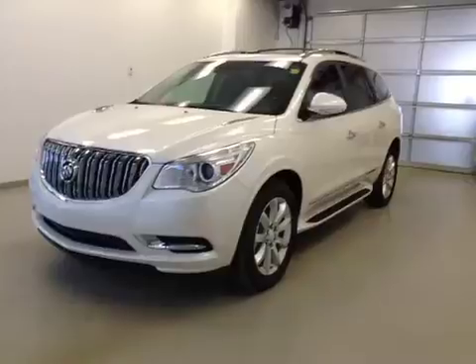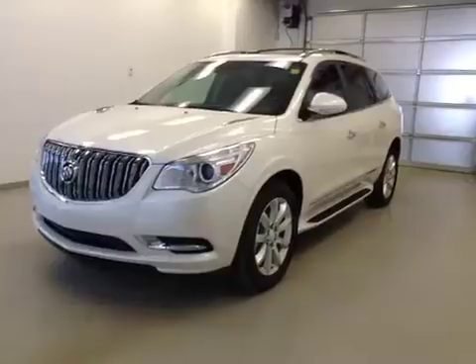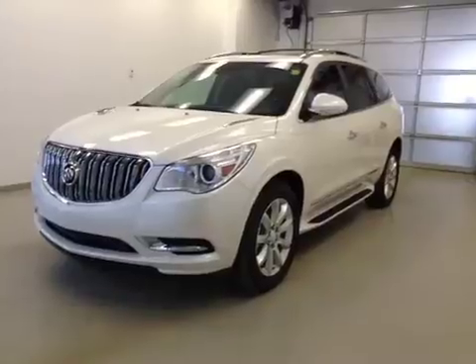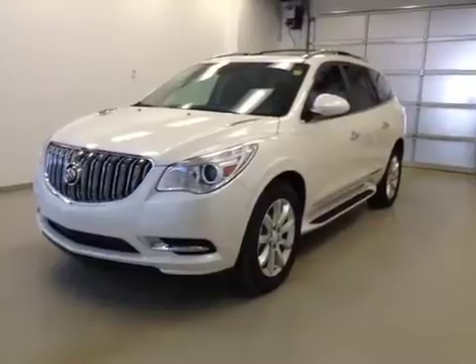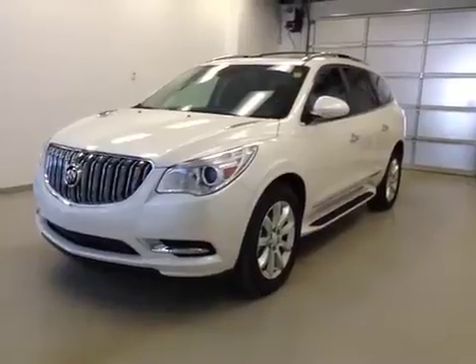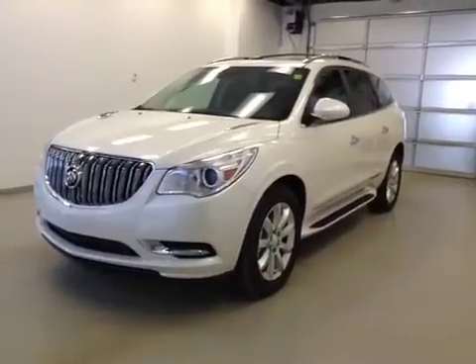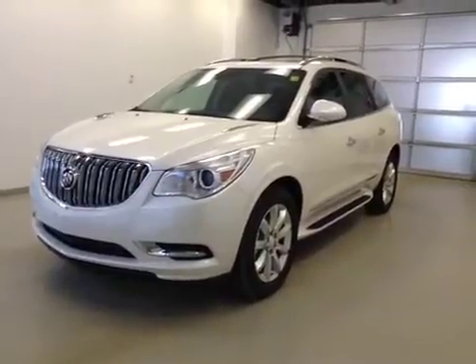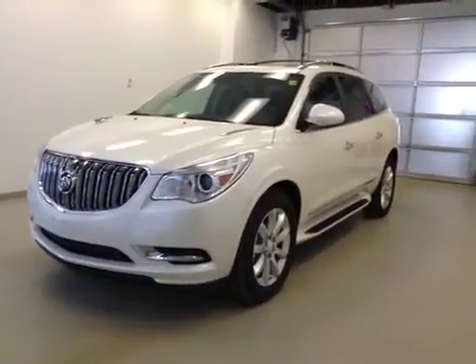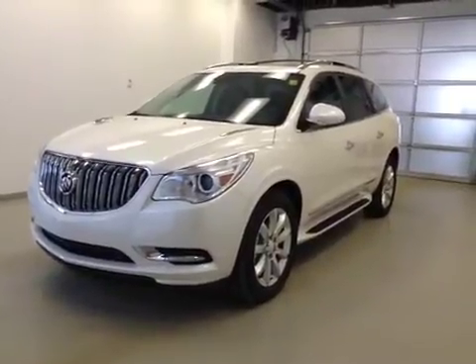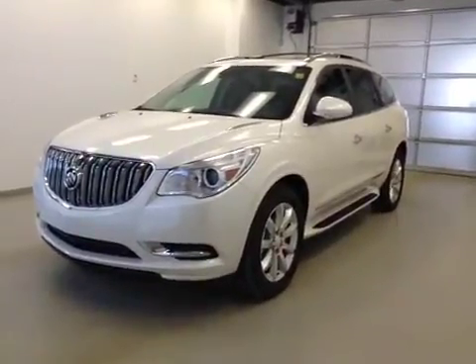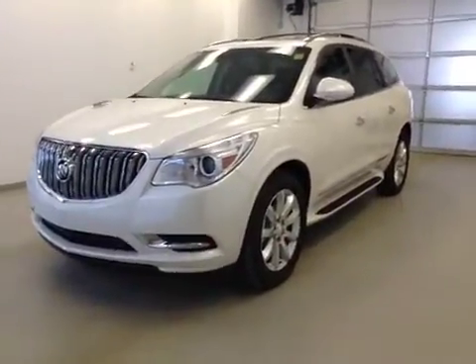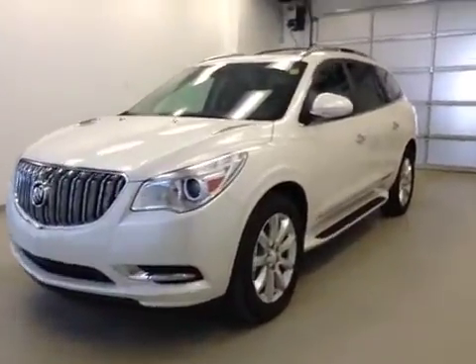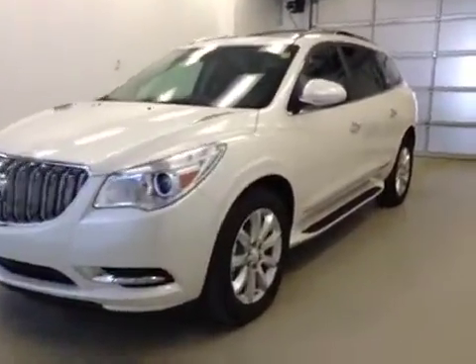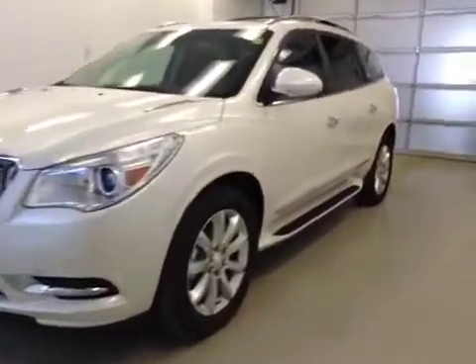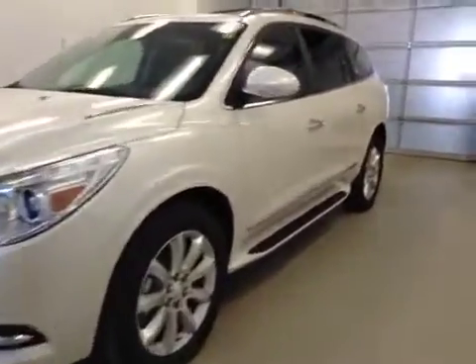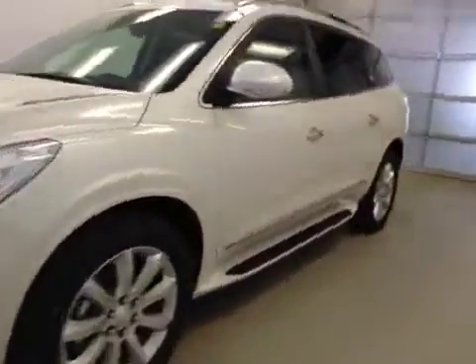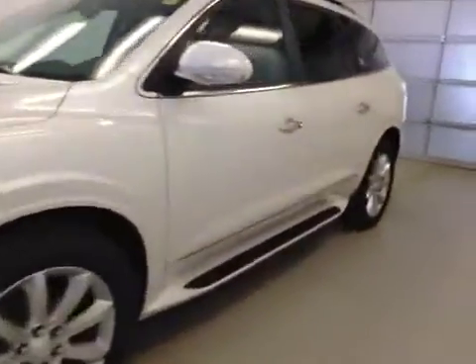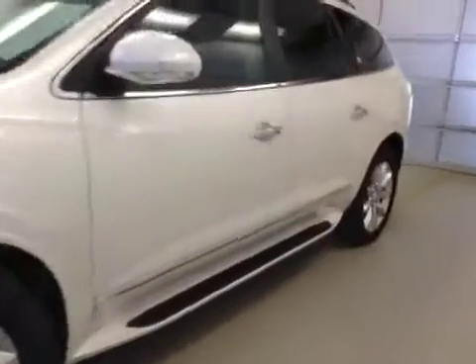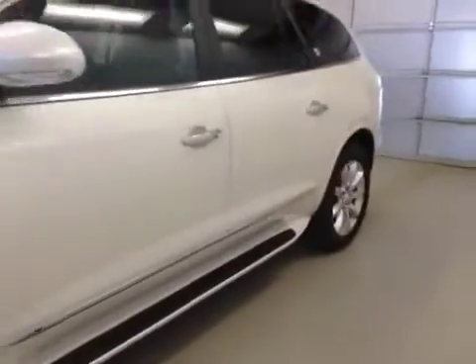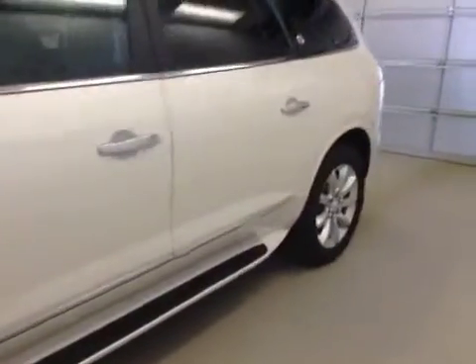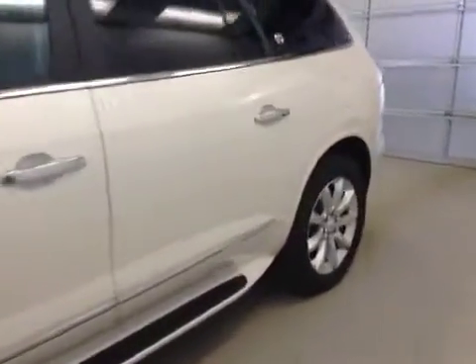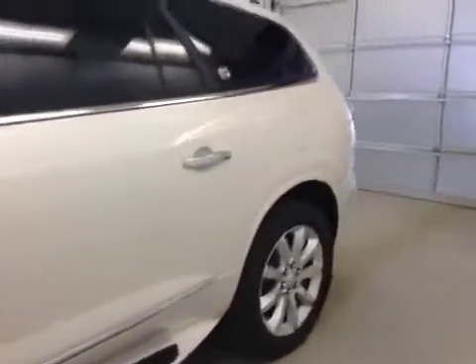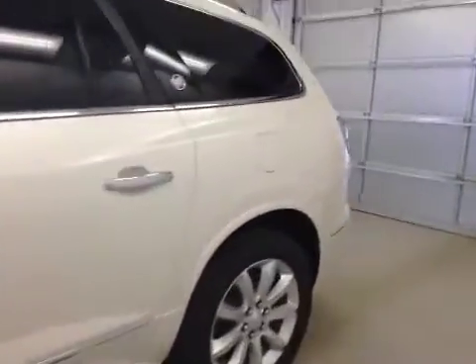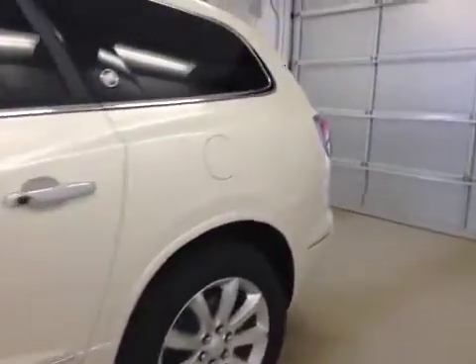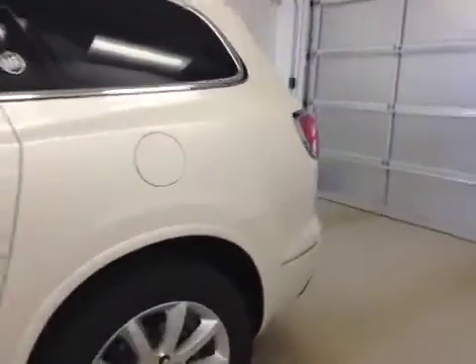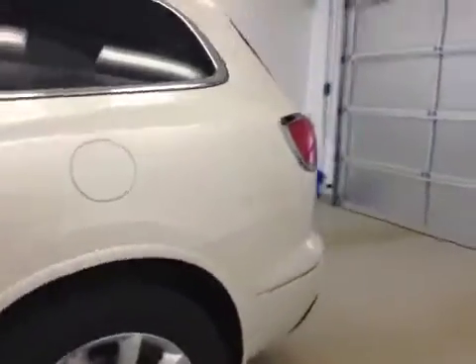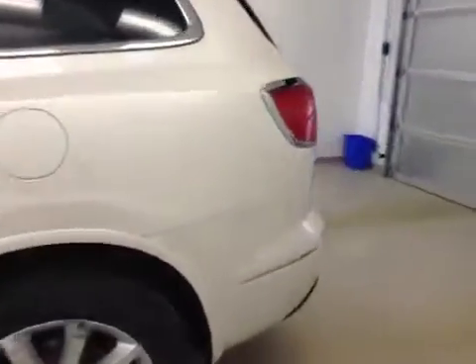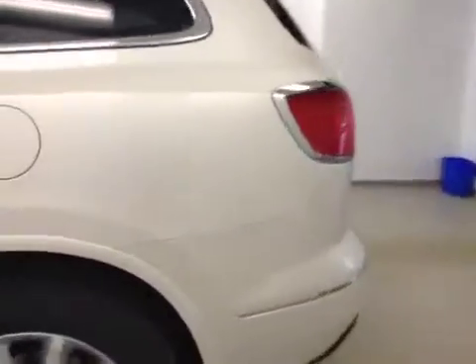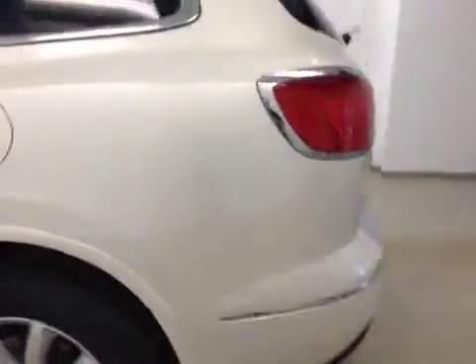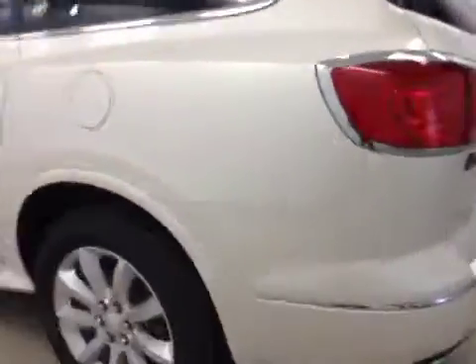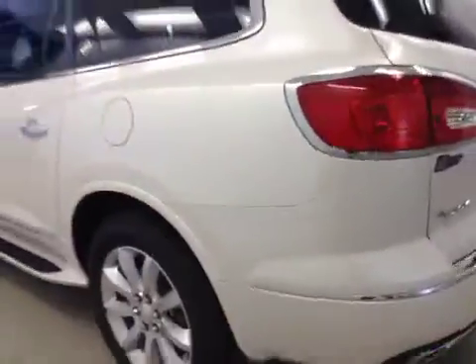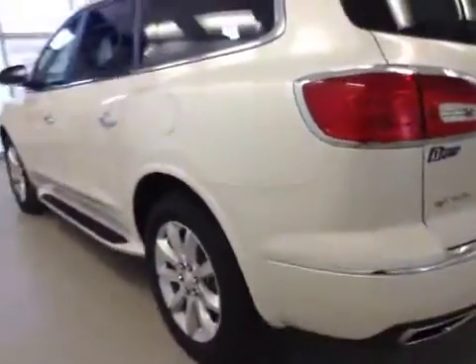This is stock number 142516, a 2014 Buick Enclave, all-wheel drive. Exterior color is white diamond tricote.